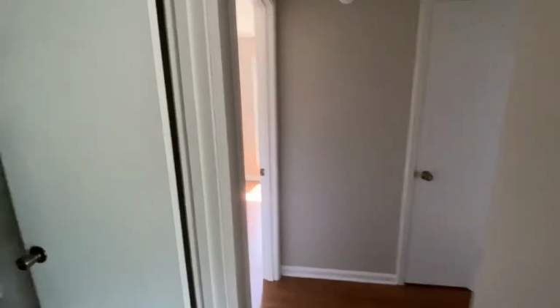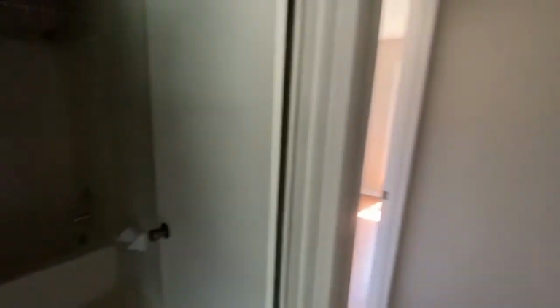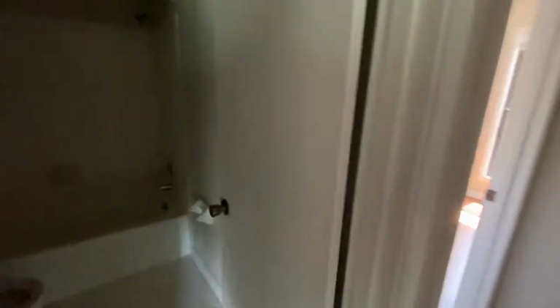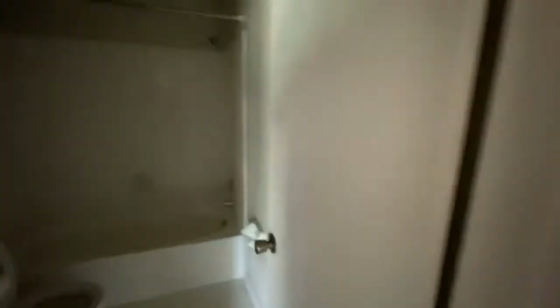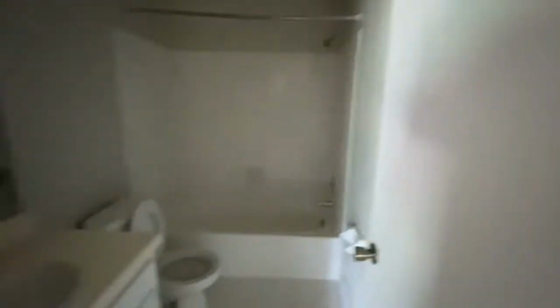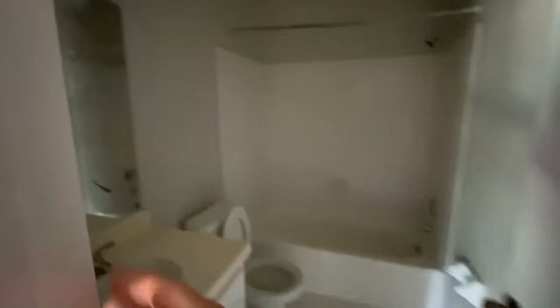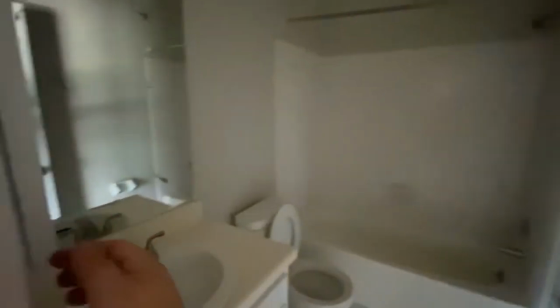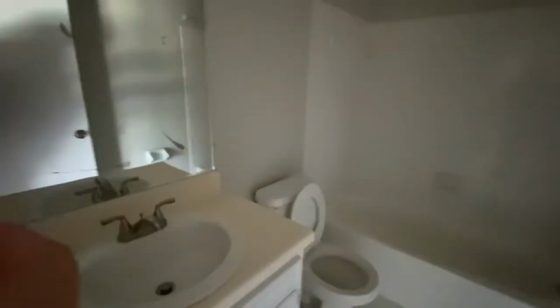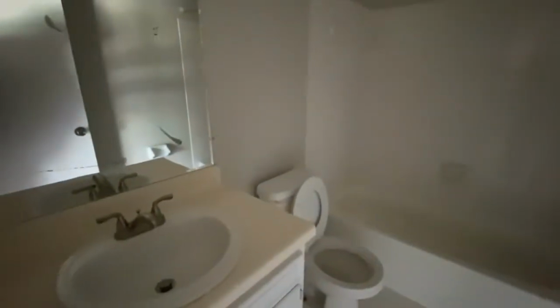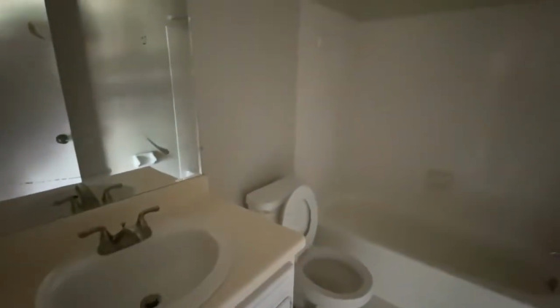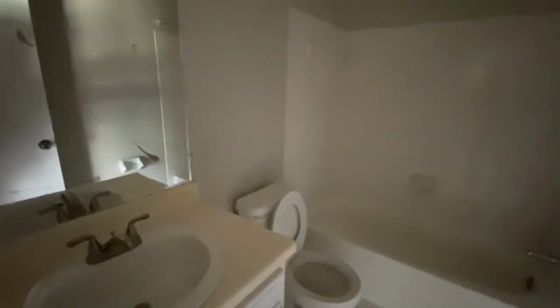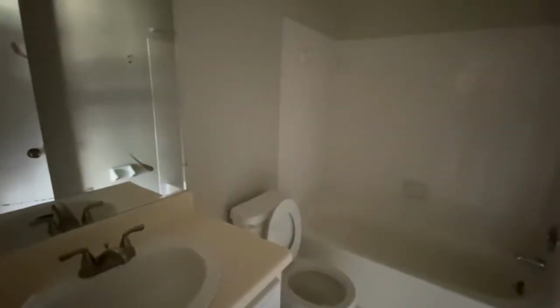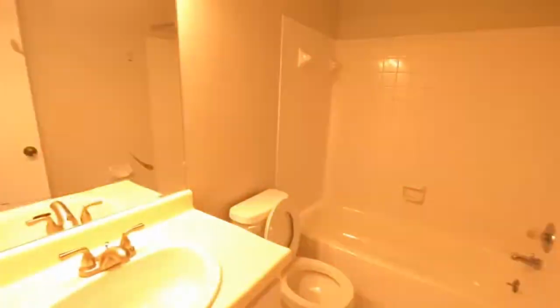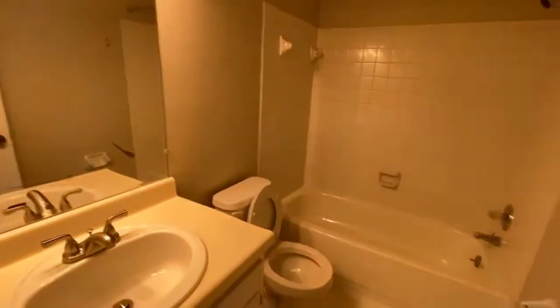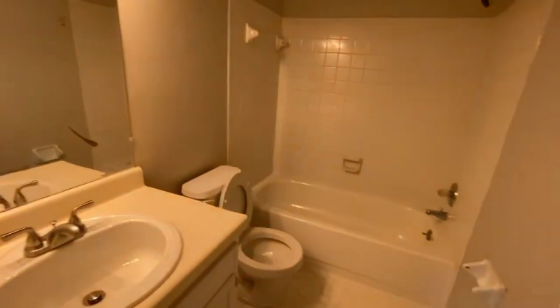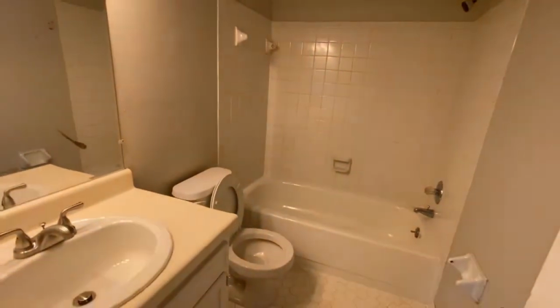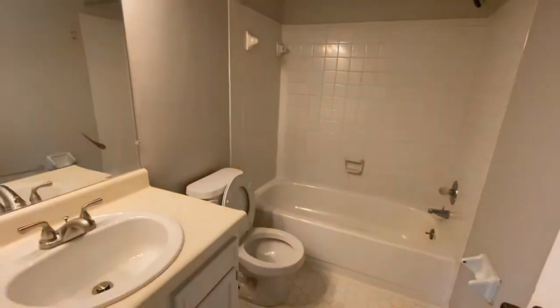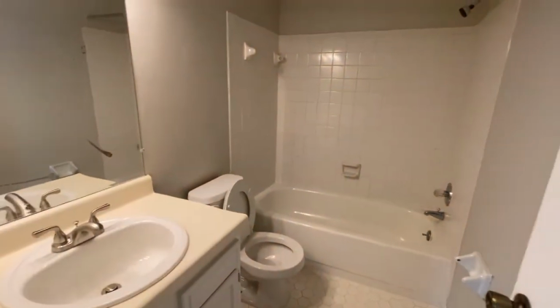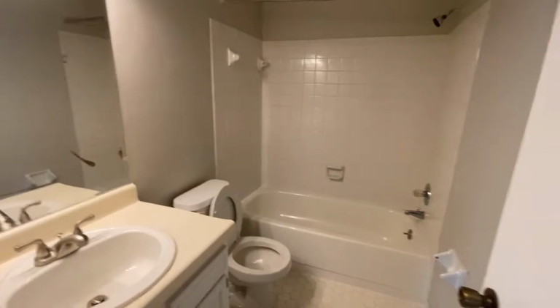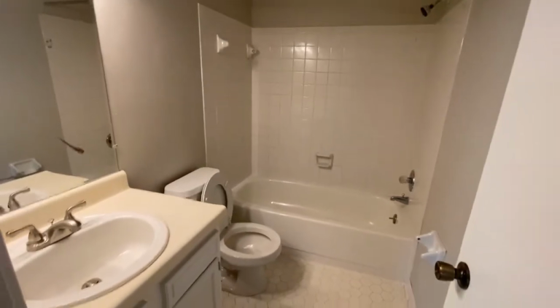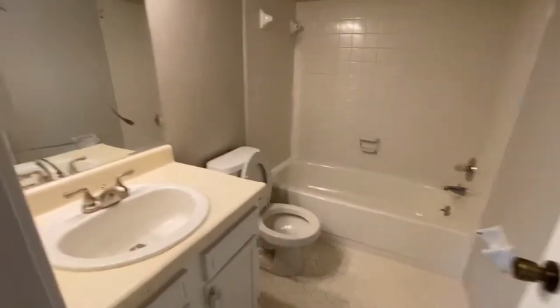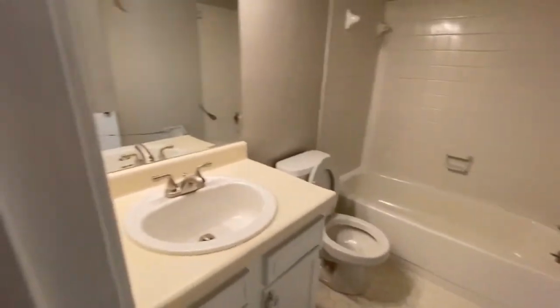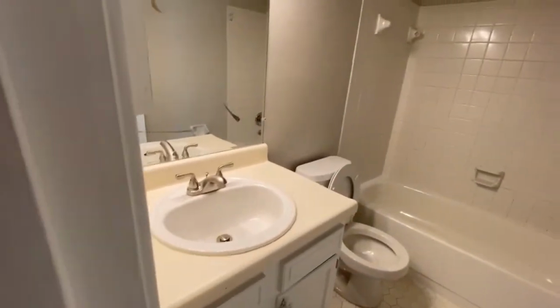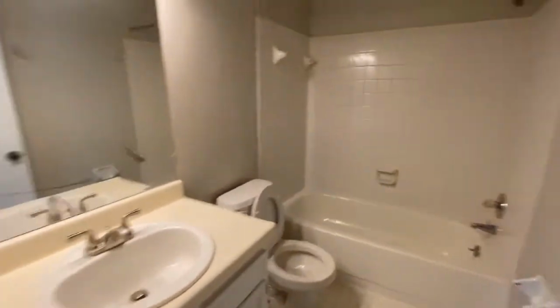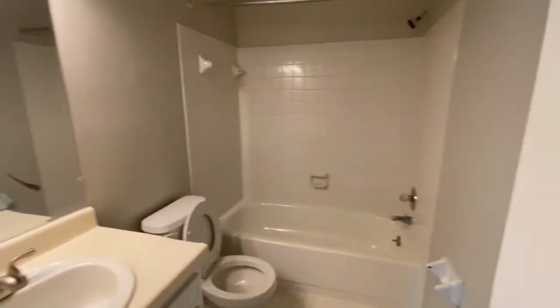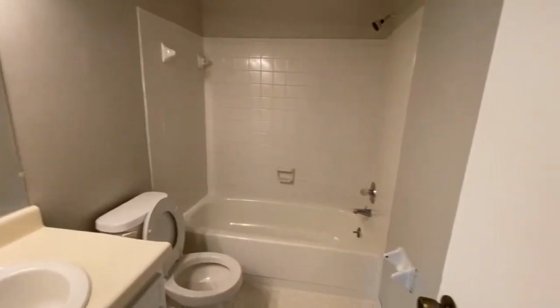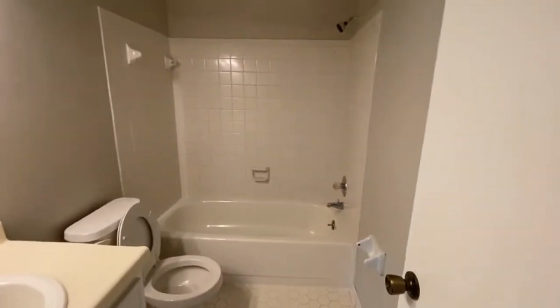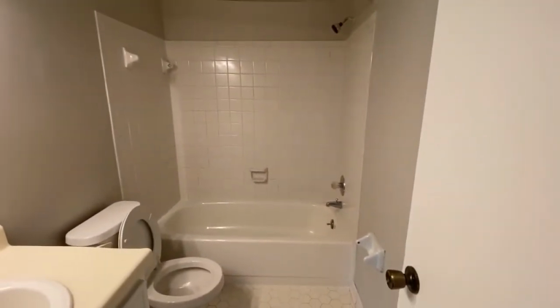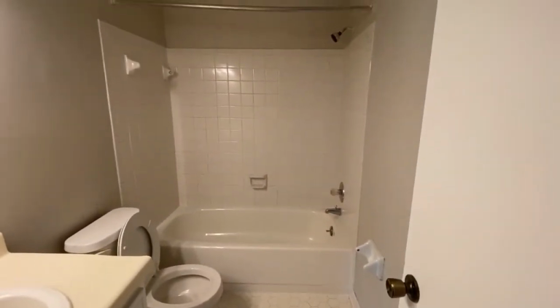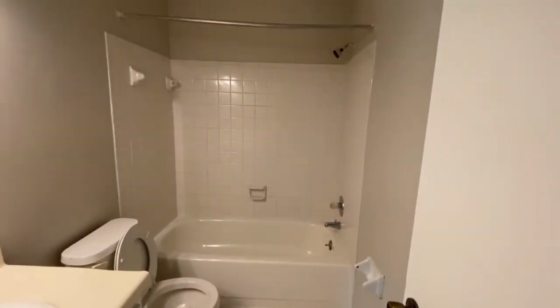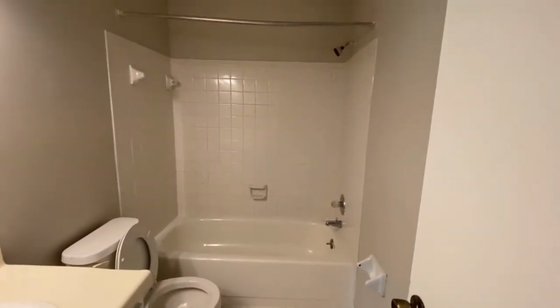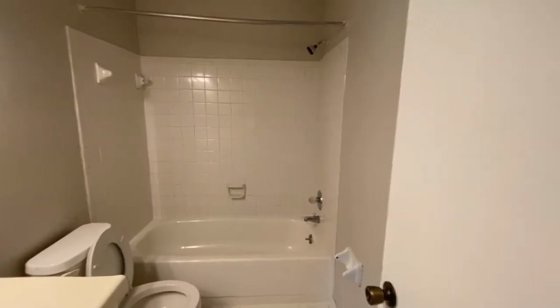Down the hallway, you have your hall bath. It does have a single-sink vanity and a shower-tub combo.